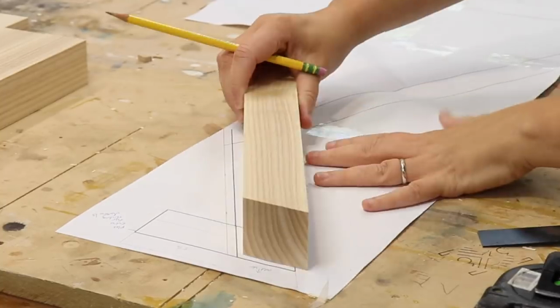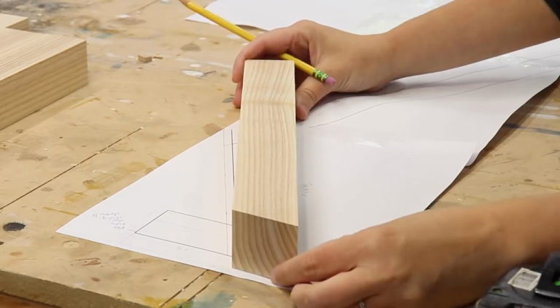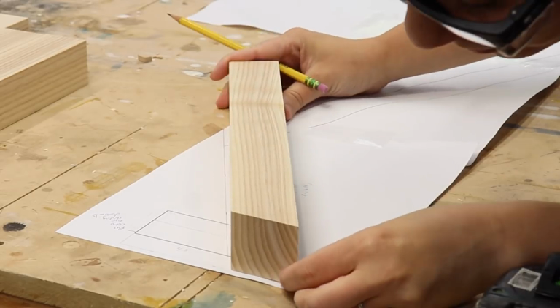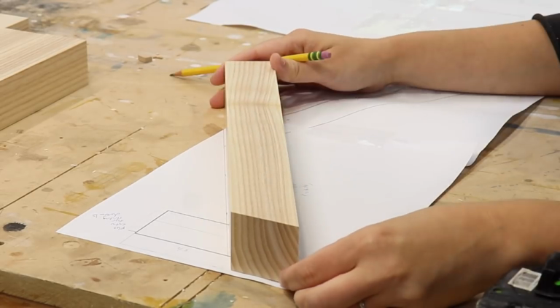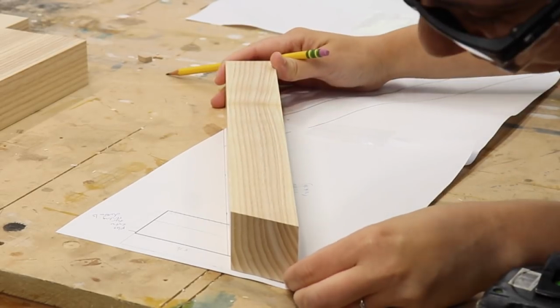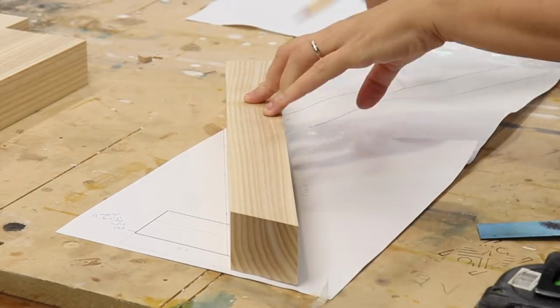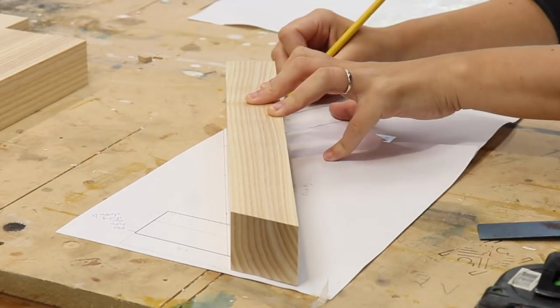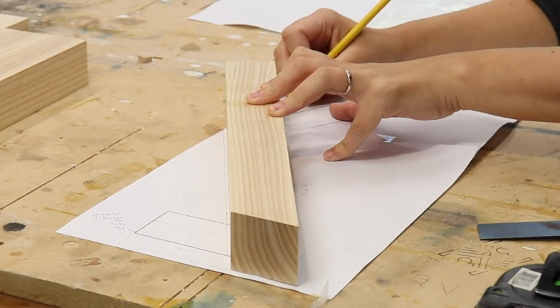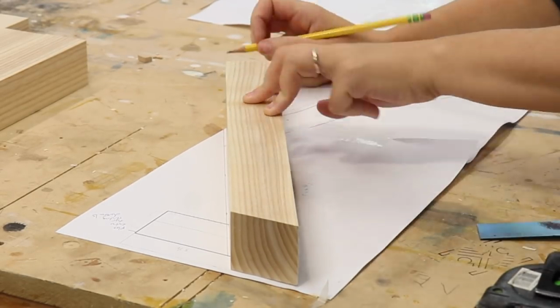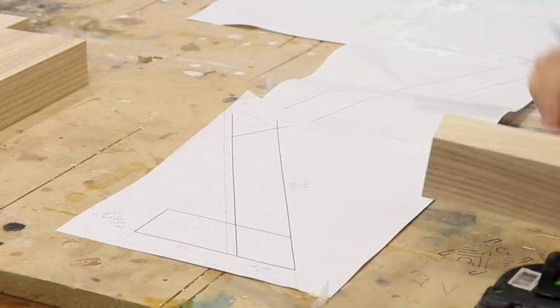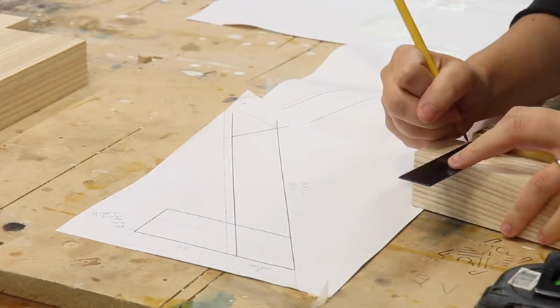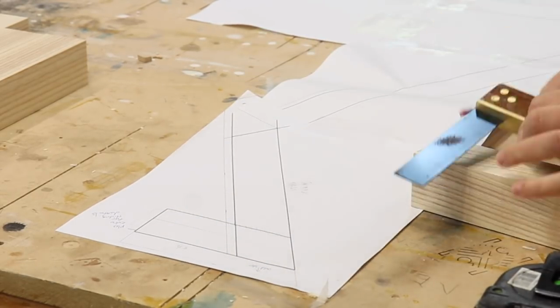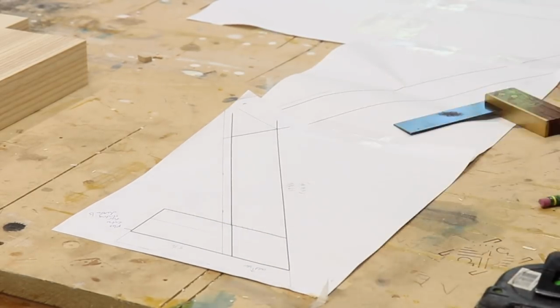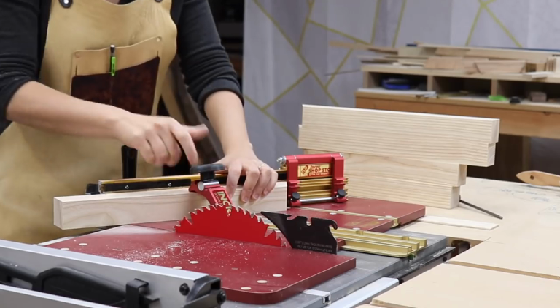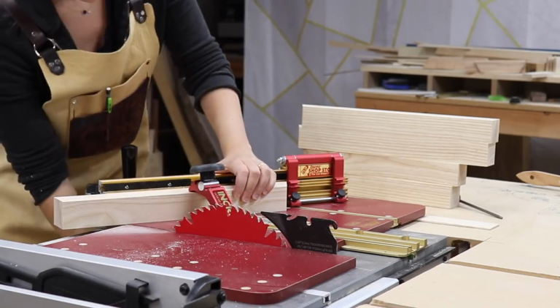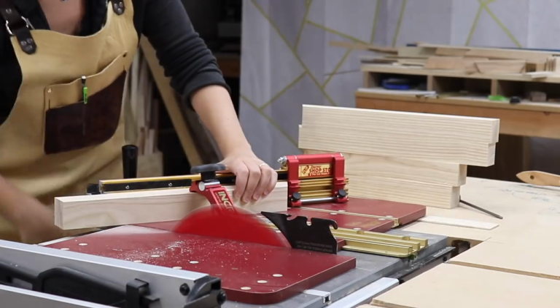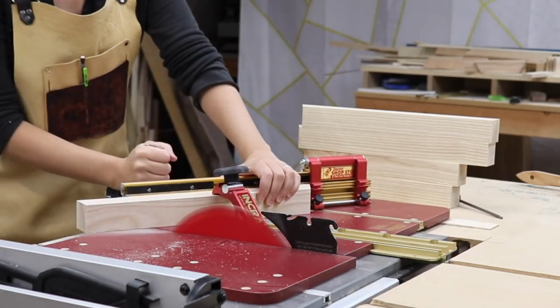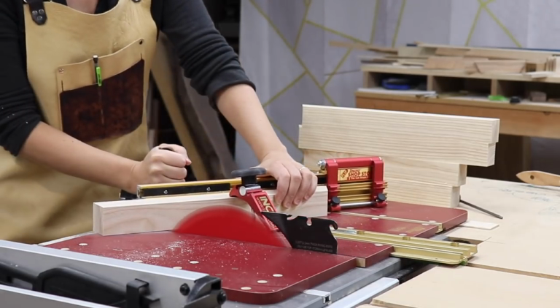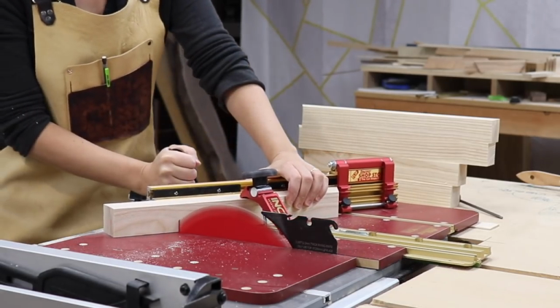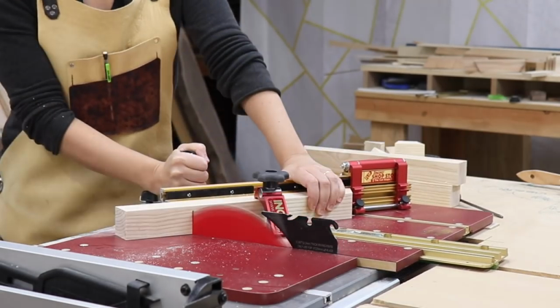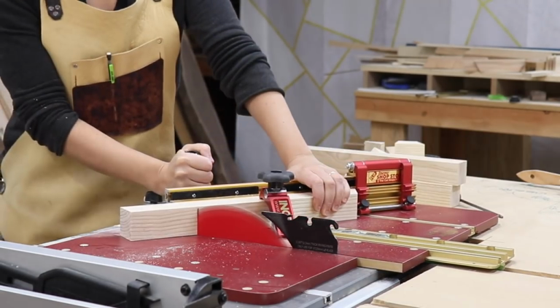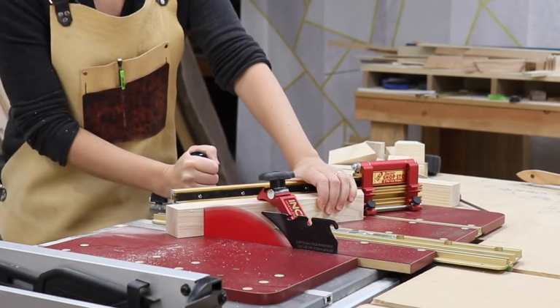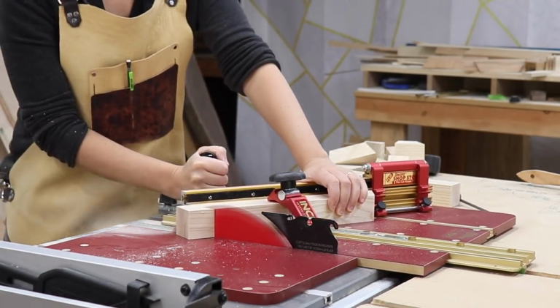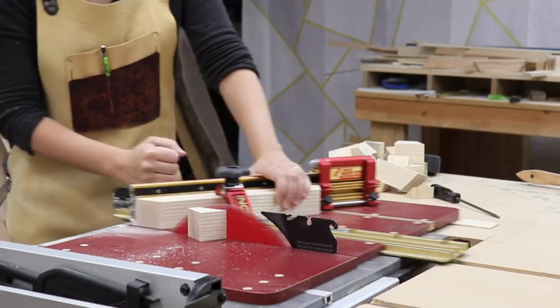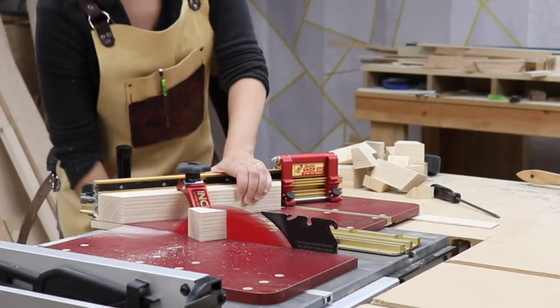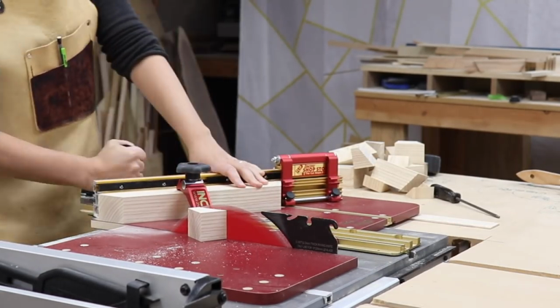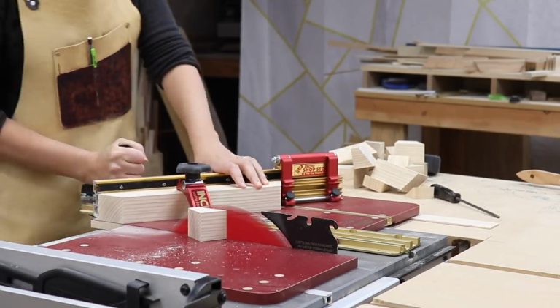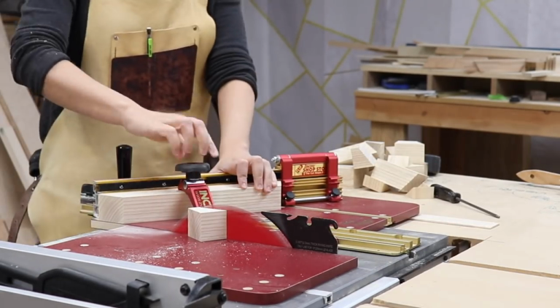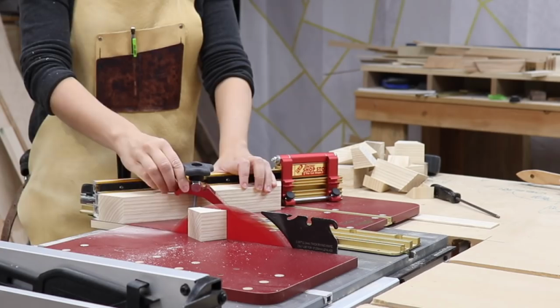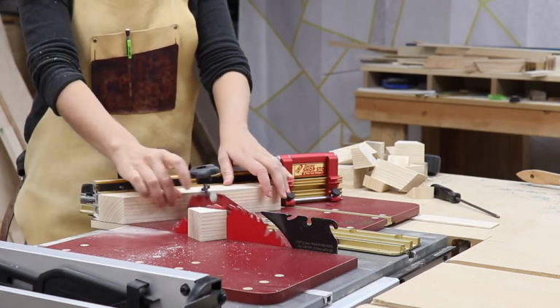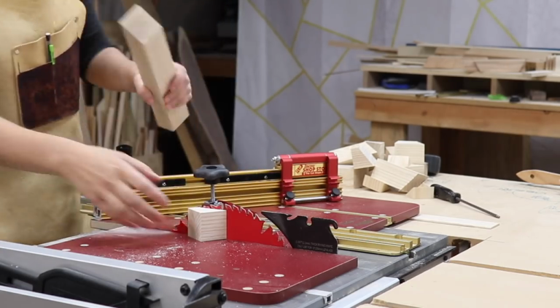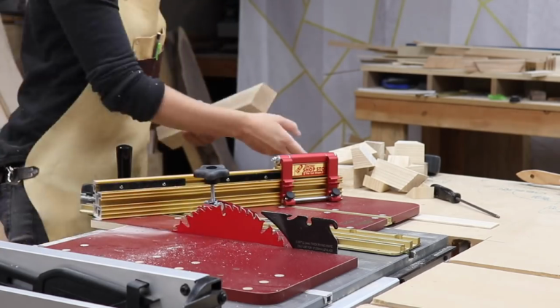I designed the base on SketchUp so that I could print out a template to use as a reference for how long to cut each piece, and then I proceeded to cut them on my miter sled with a 30 degree angle cut on the ends.